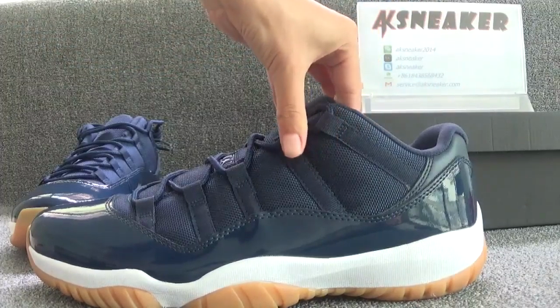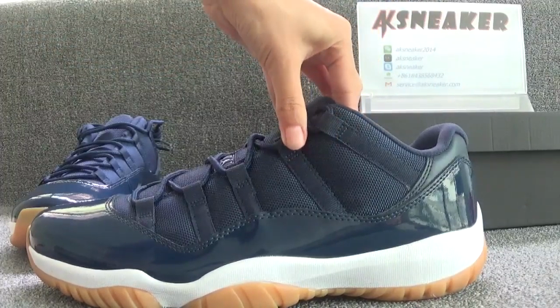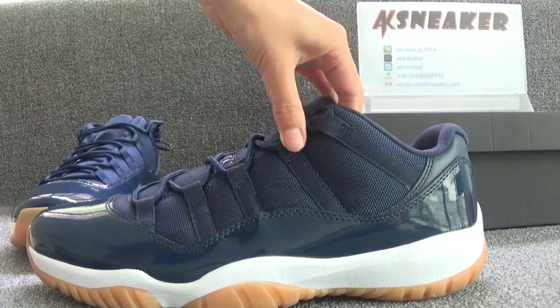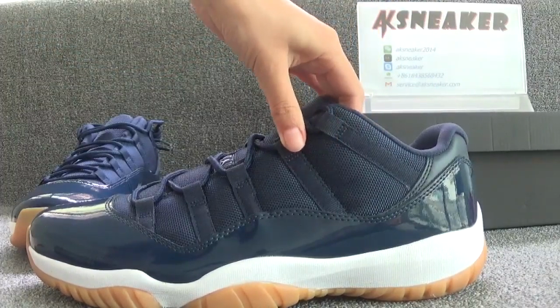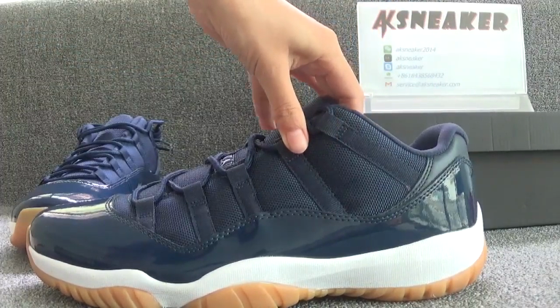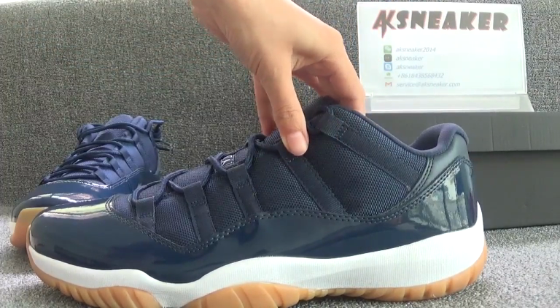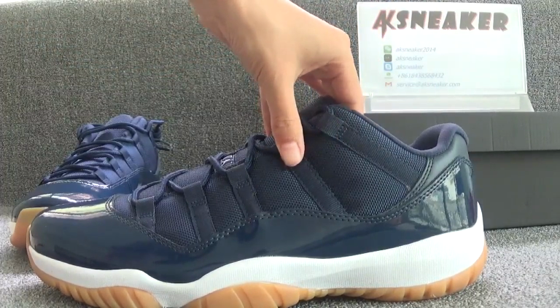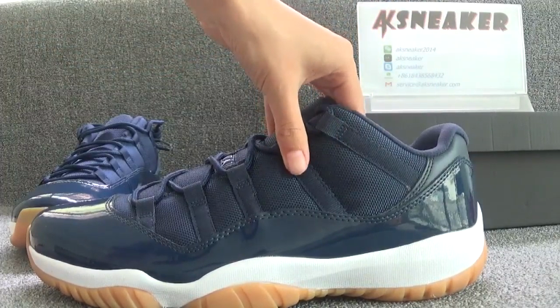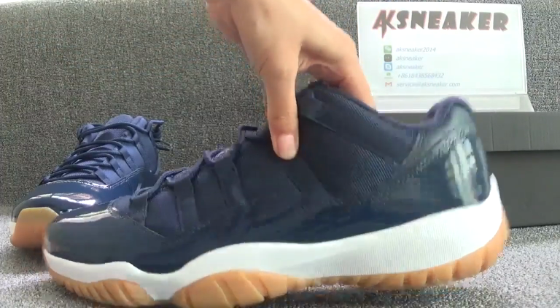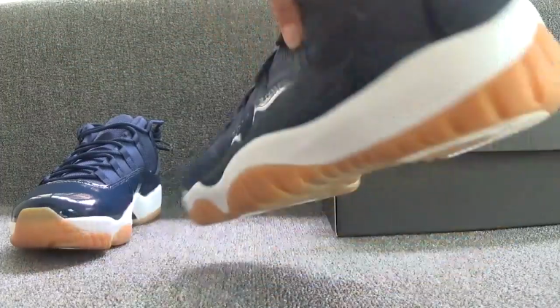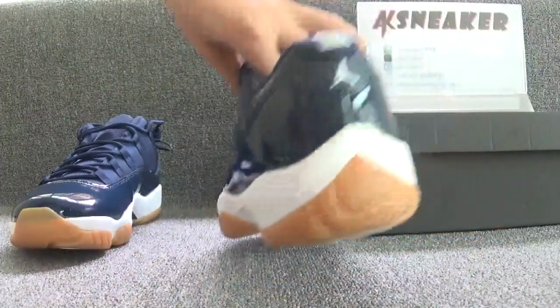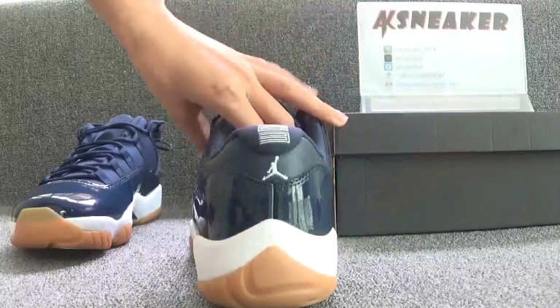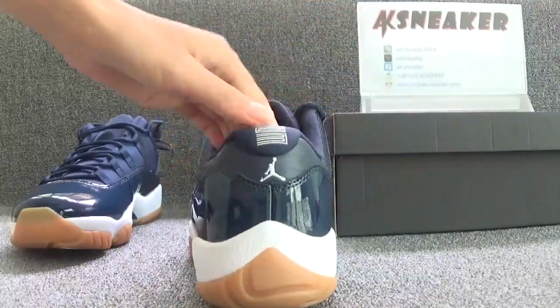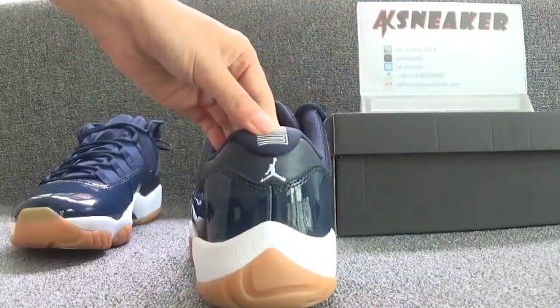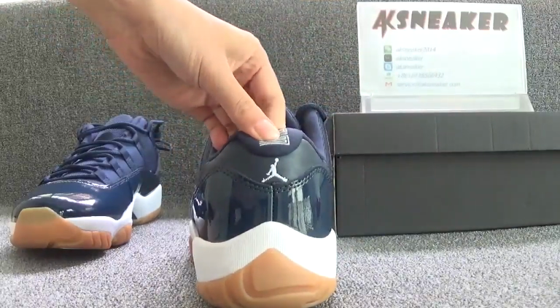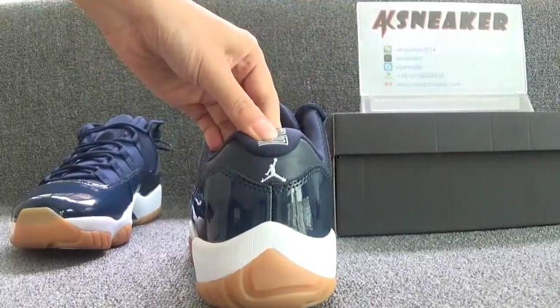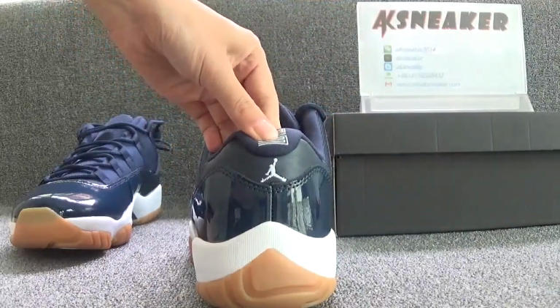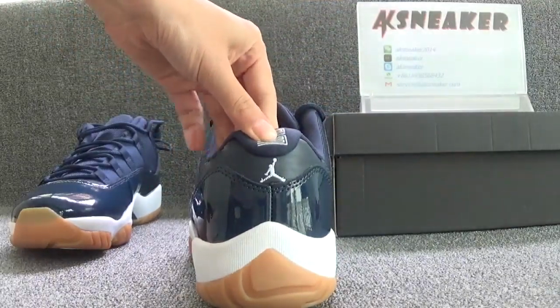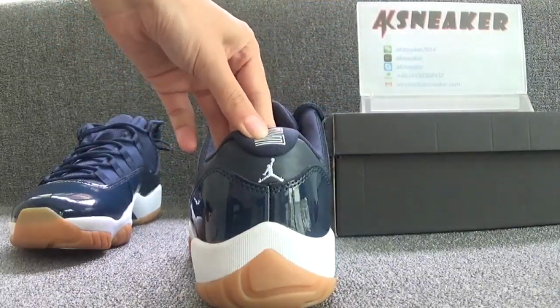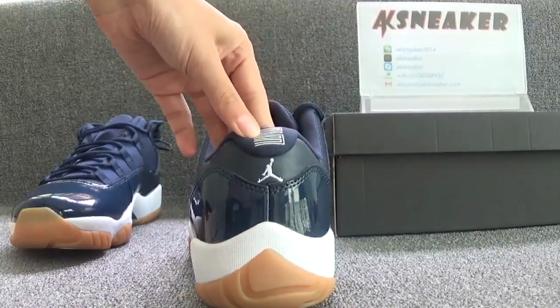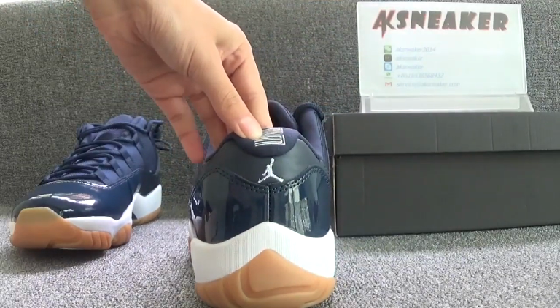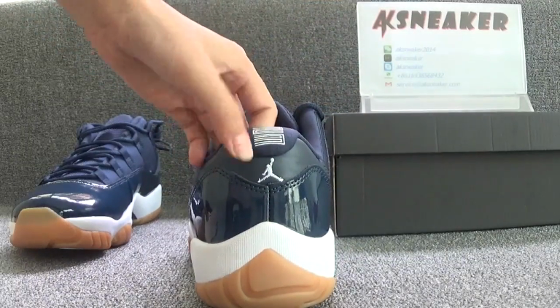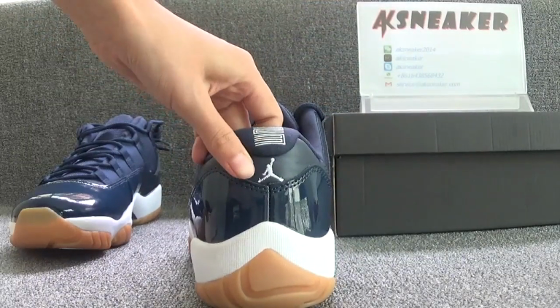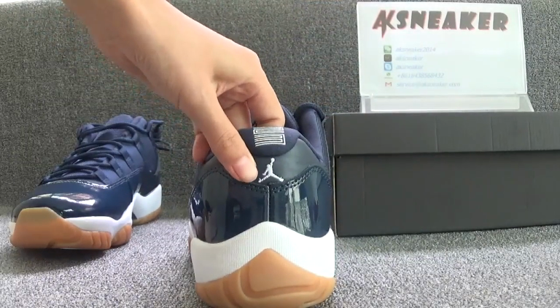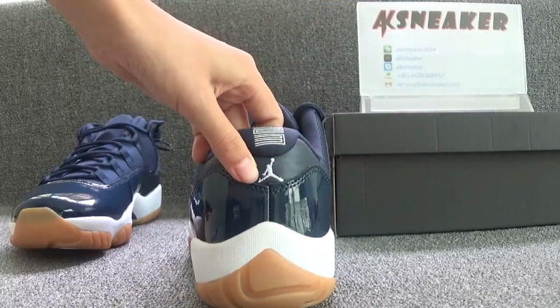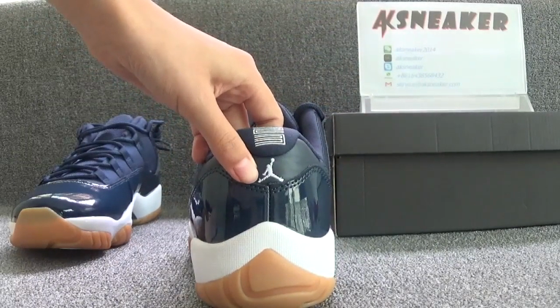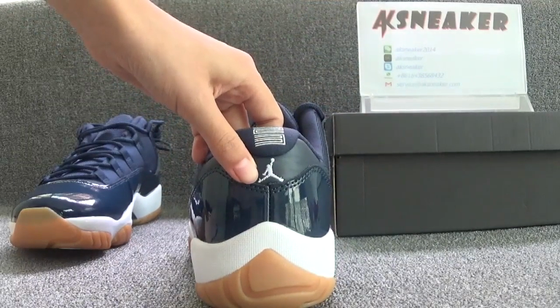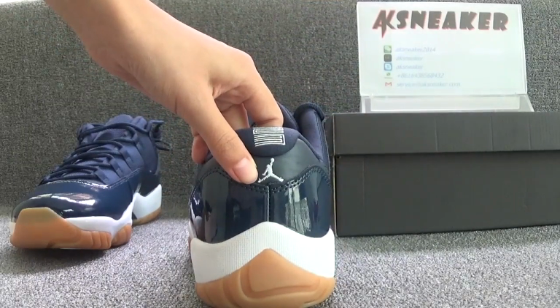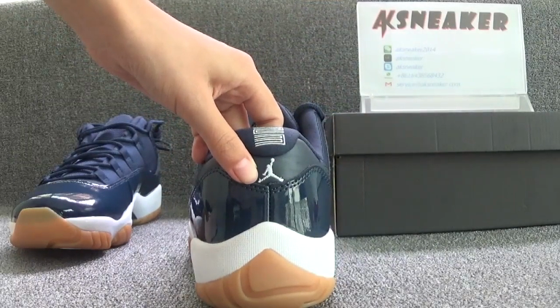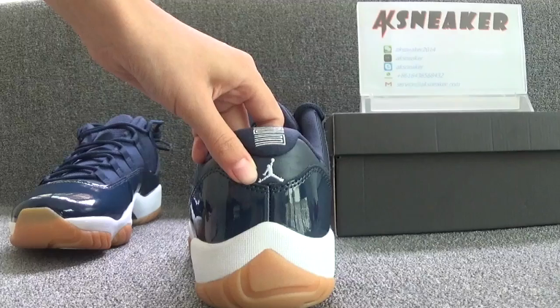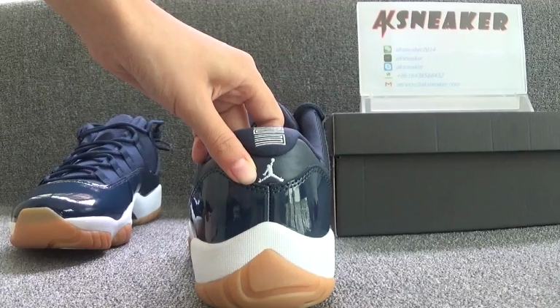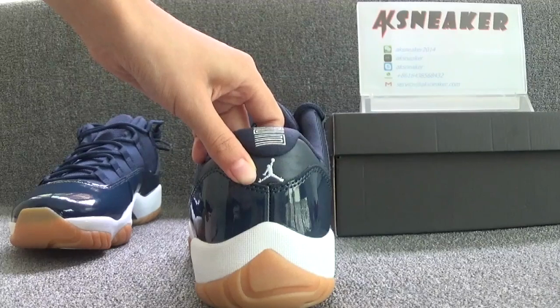Let's turn to the back of the shoes. You can see the white number 23 and the white embroidery Jumpman logo.